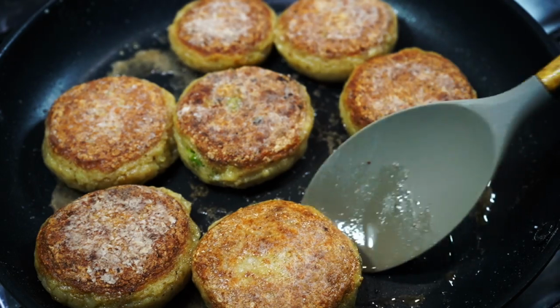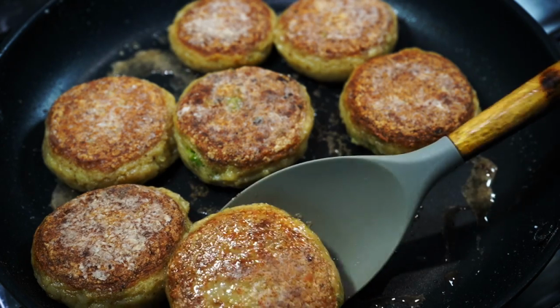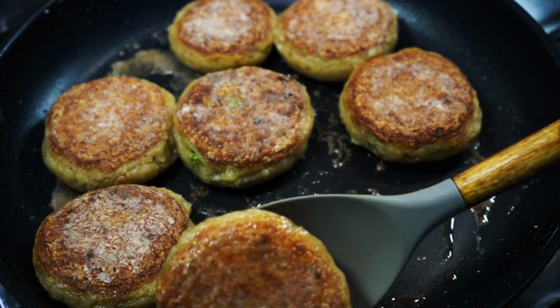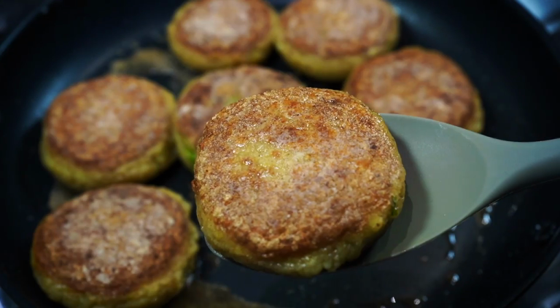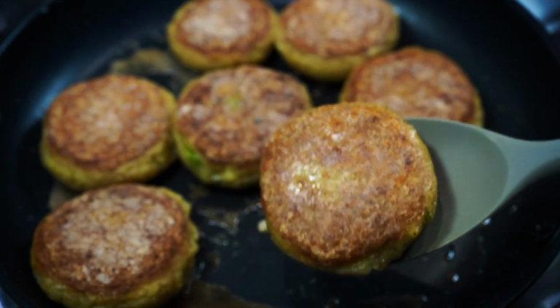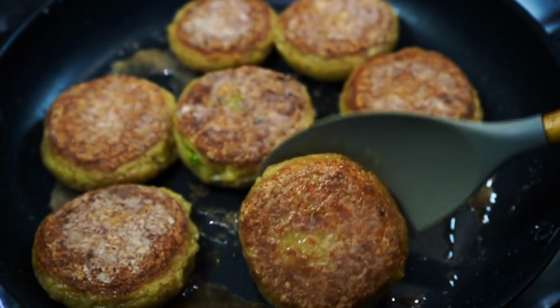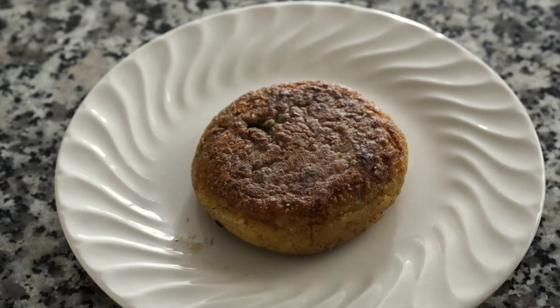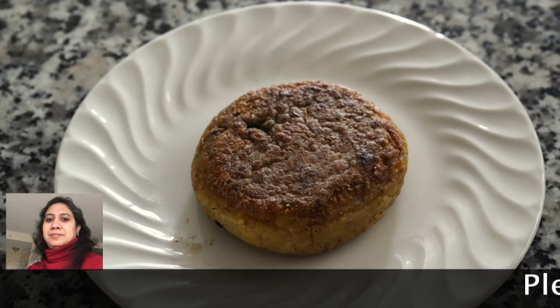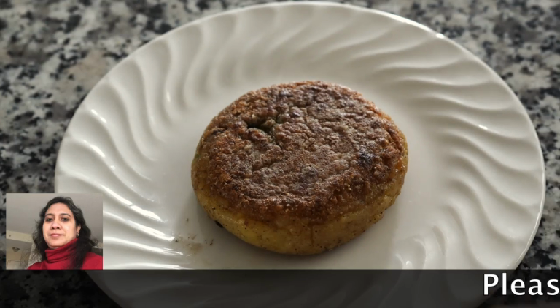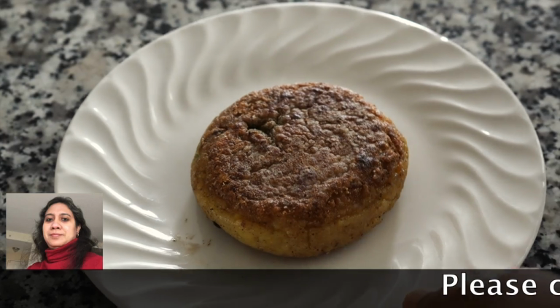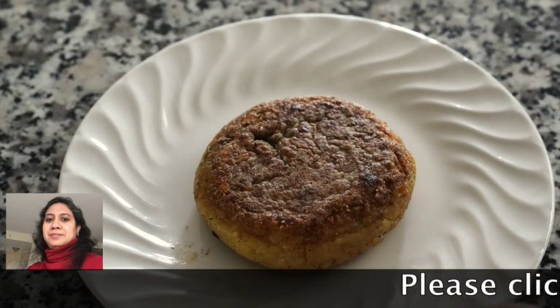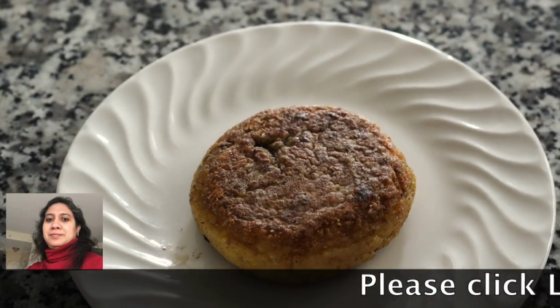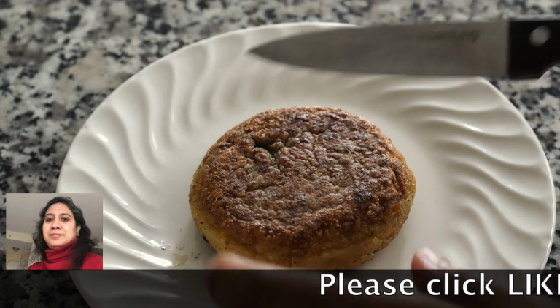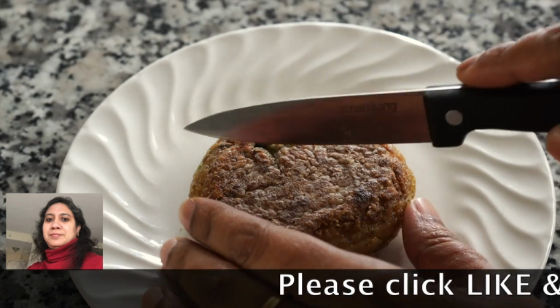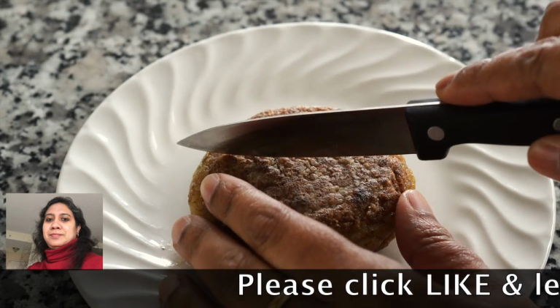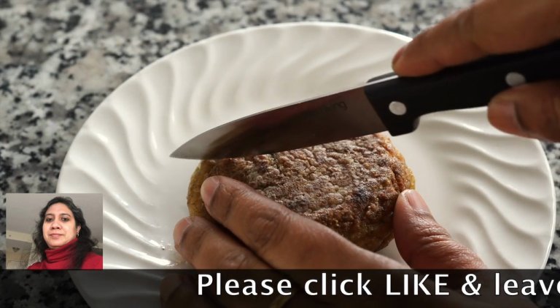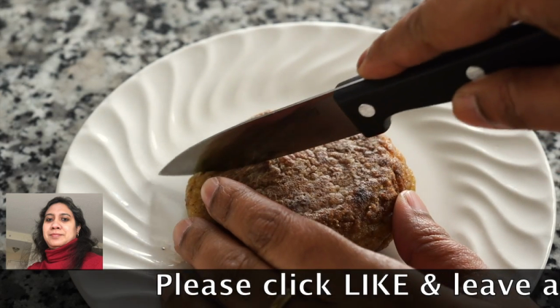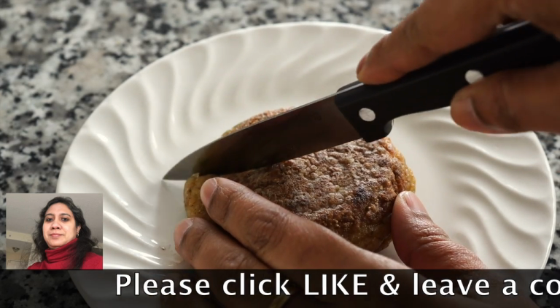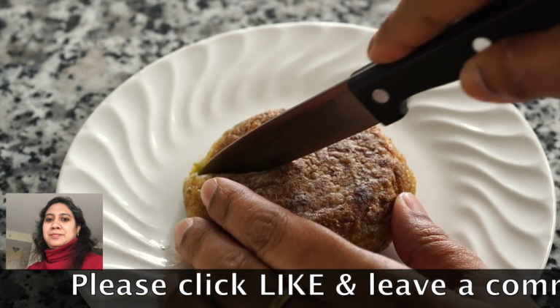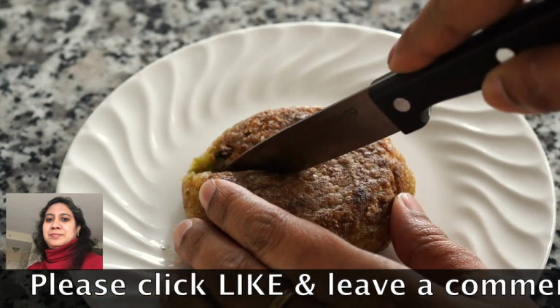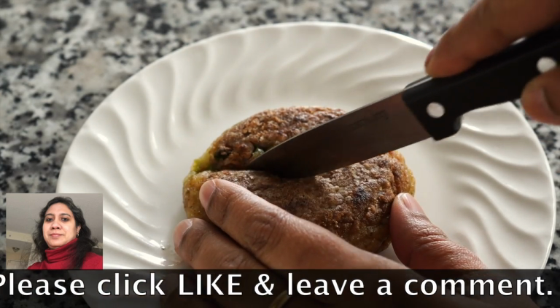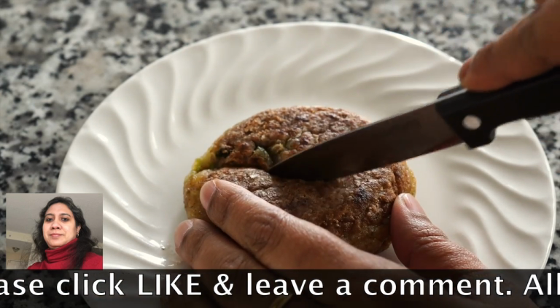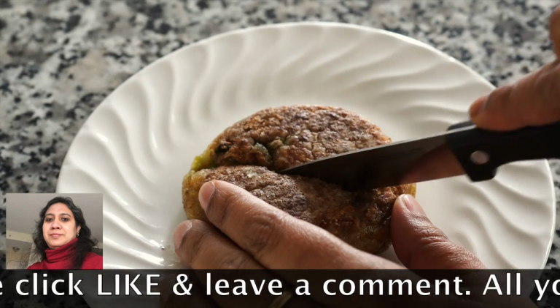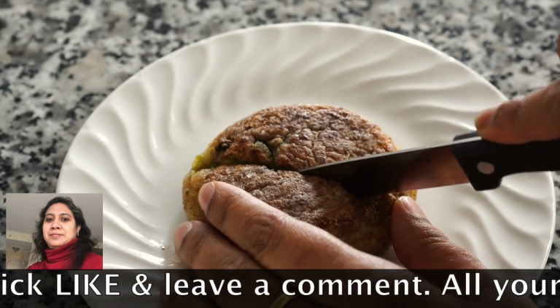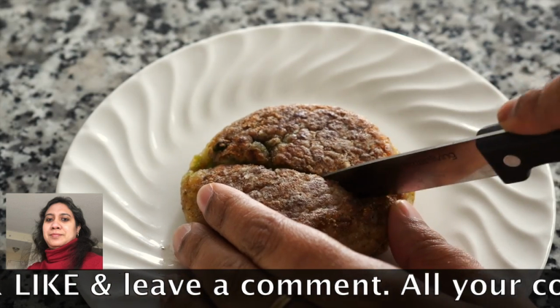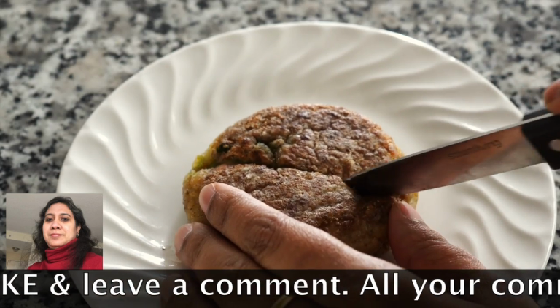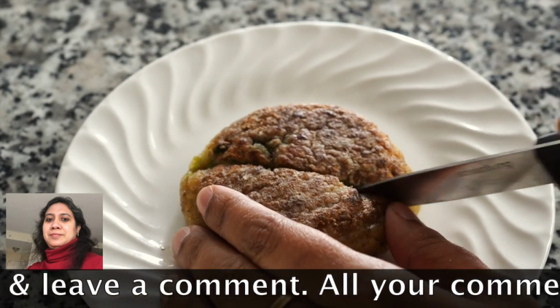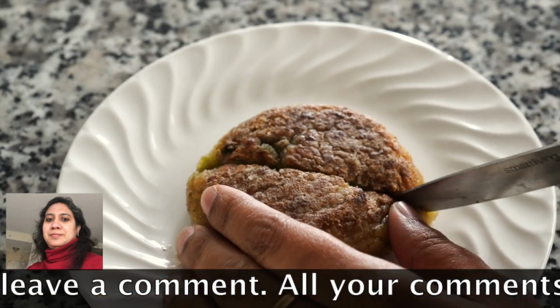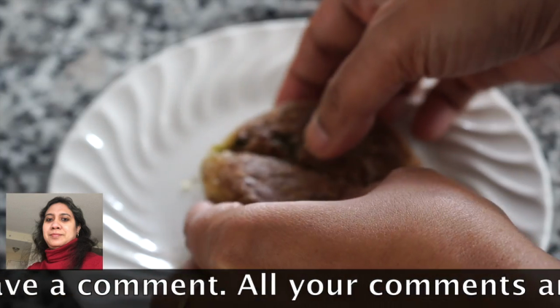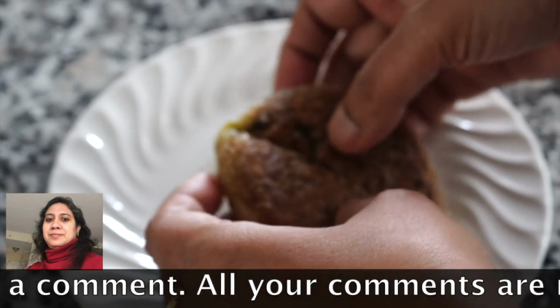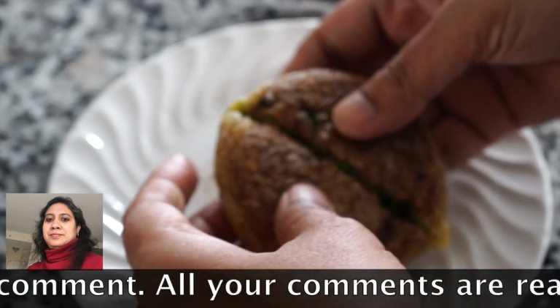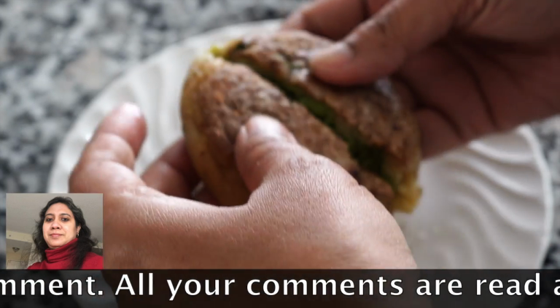Take them out when both sides get well browned. They have this light, crispy exterior, and once you bite onto it, you will be greeted by that sweetness of the green peas, along with the potato melting in your mouth.